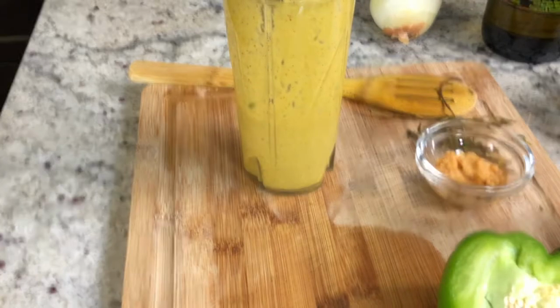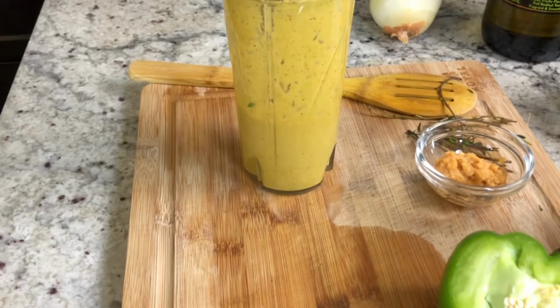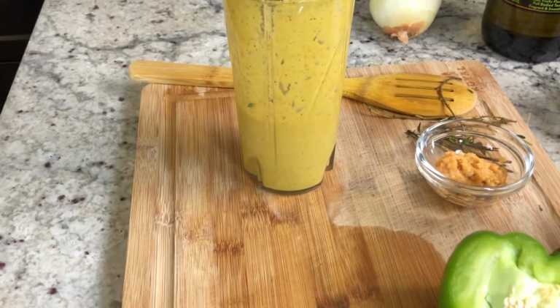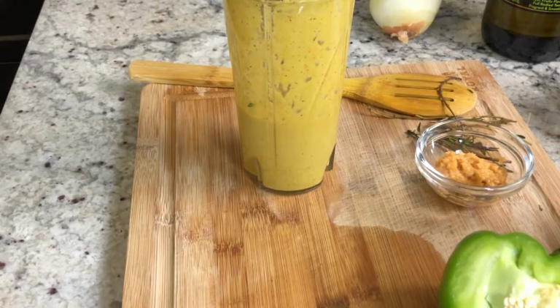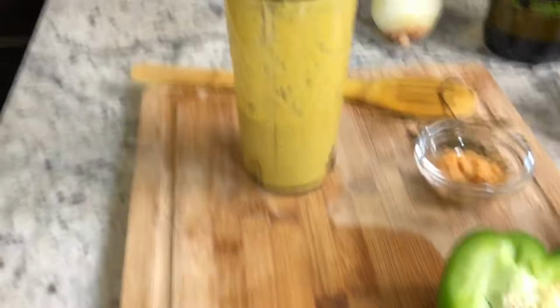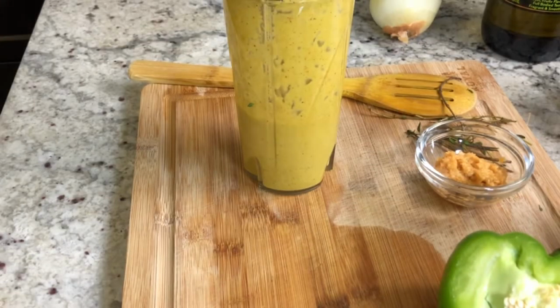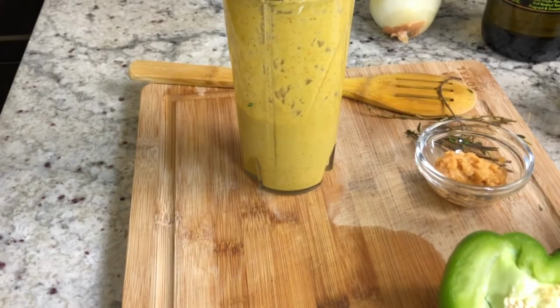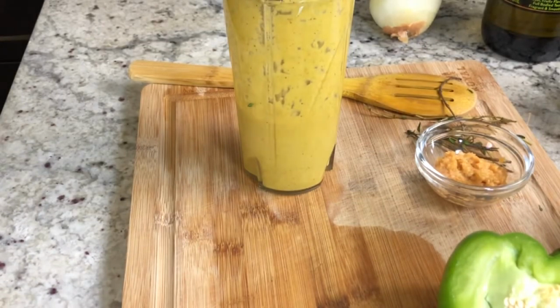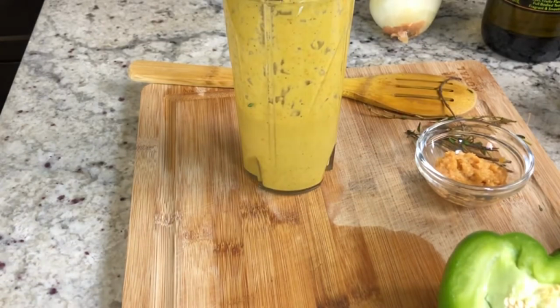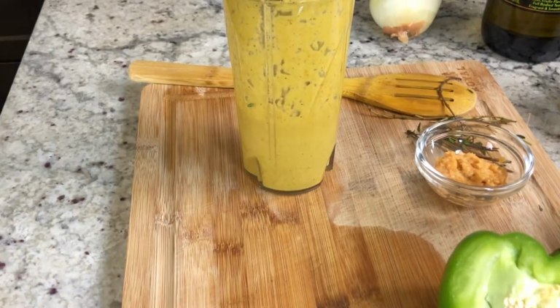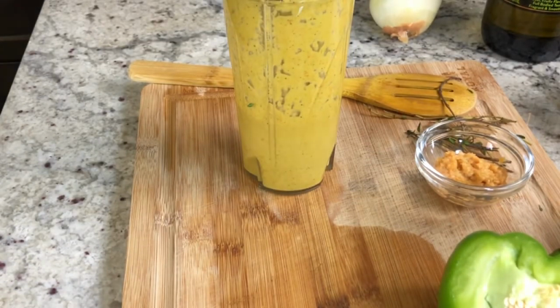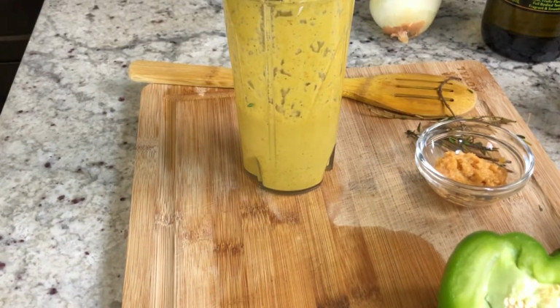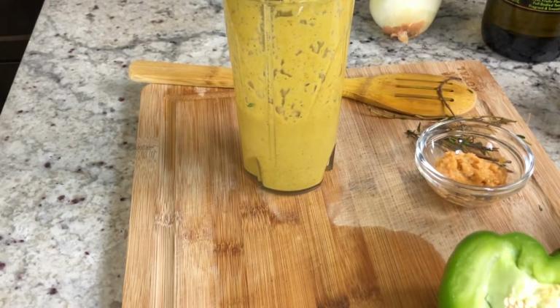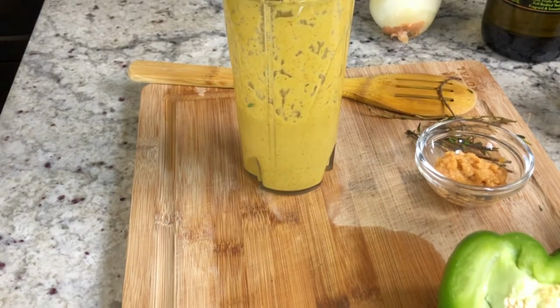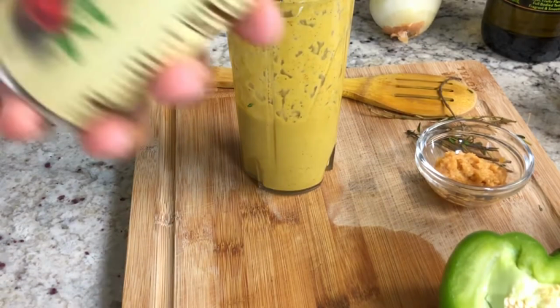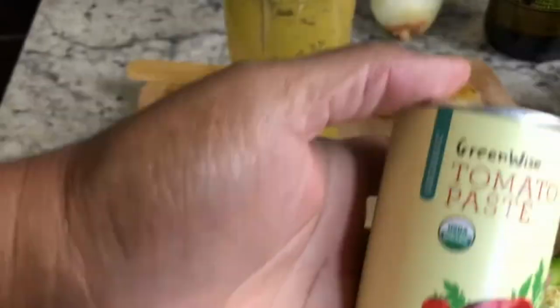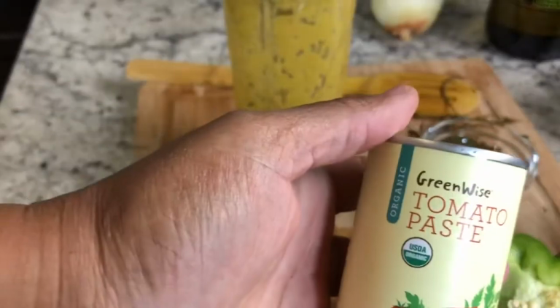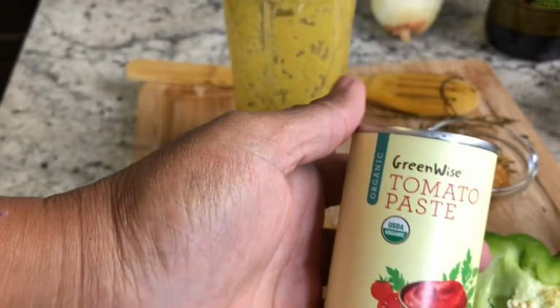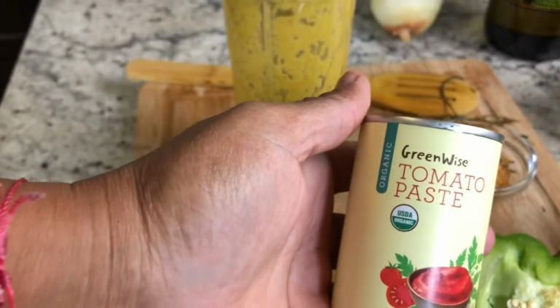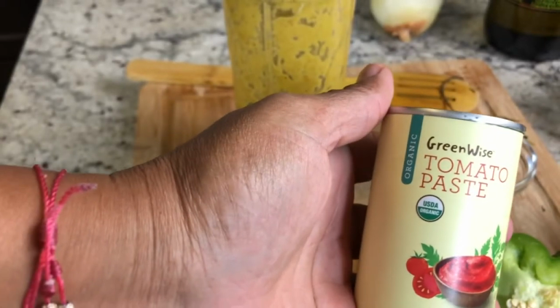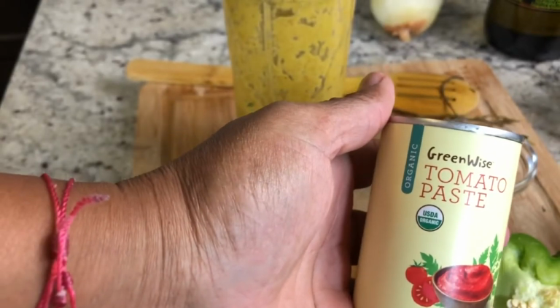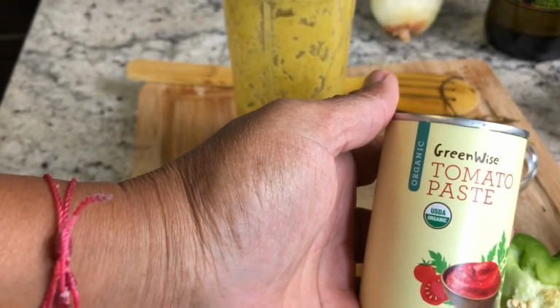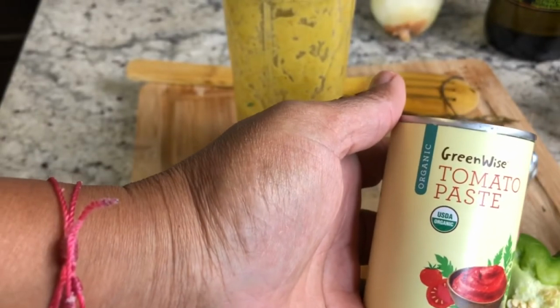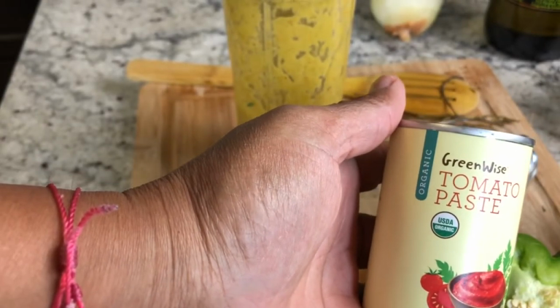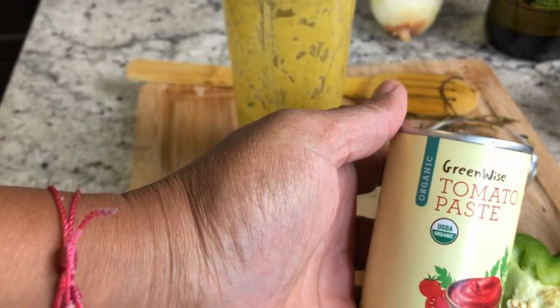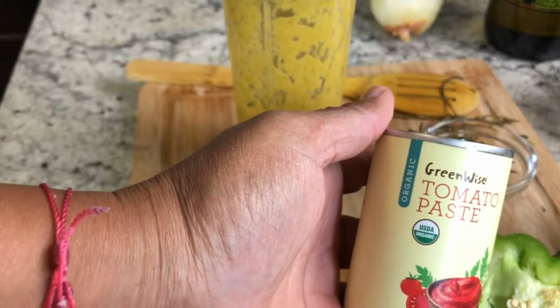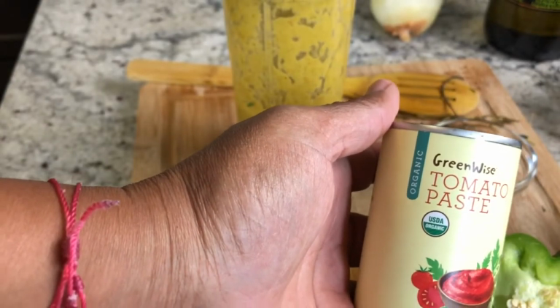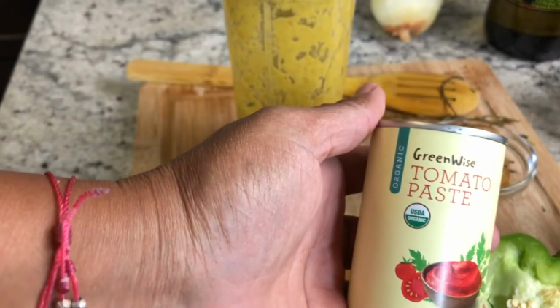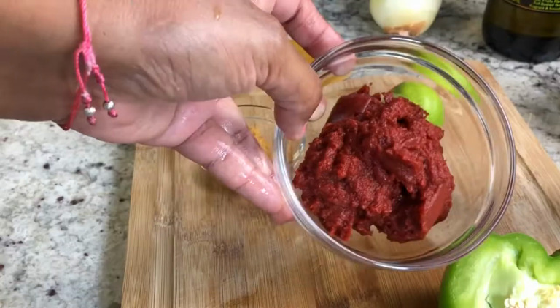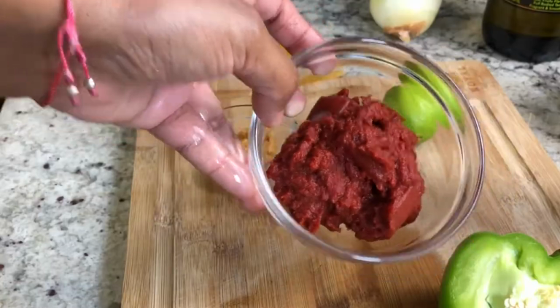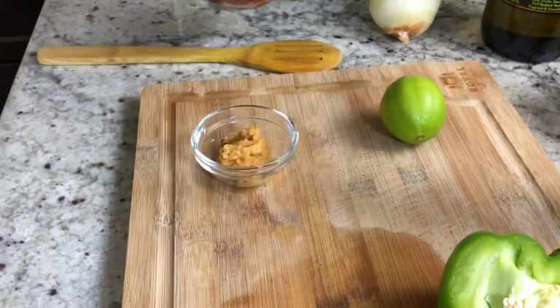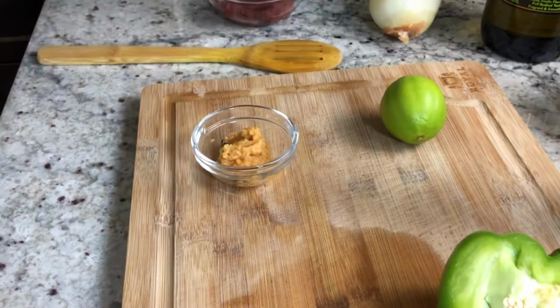My seasoning is ready. I also forgot to mention tomato paste on my list of ingredients — so here it is.